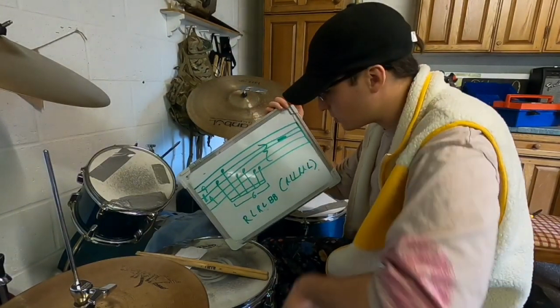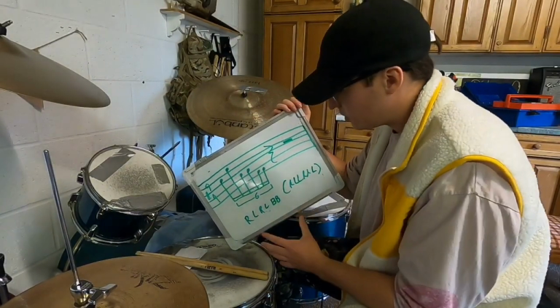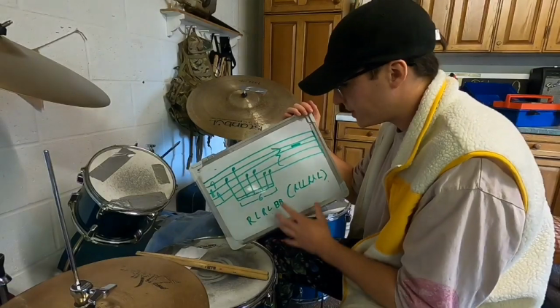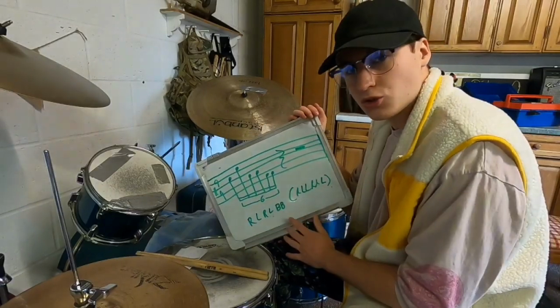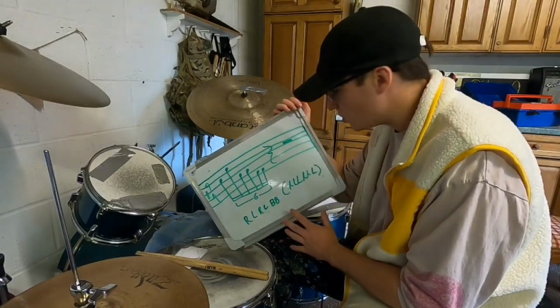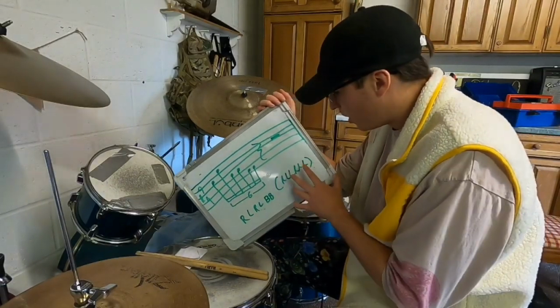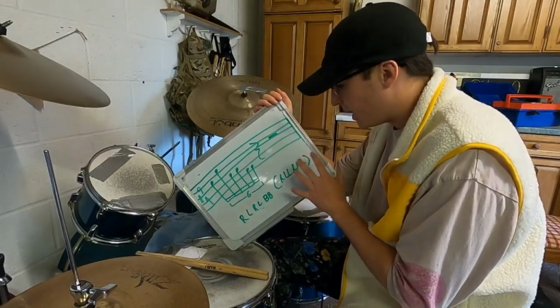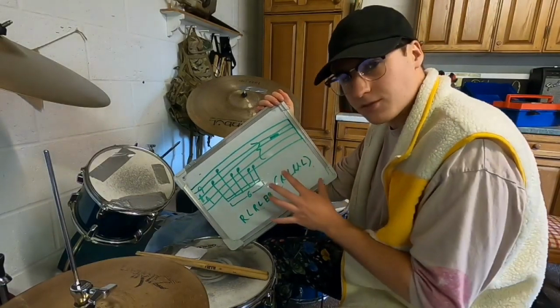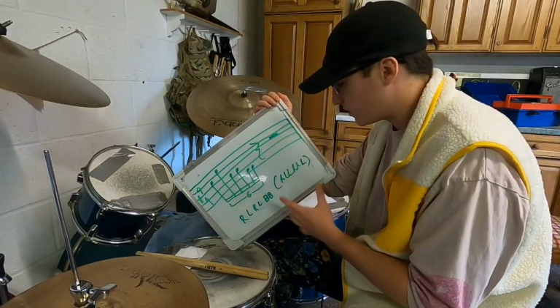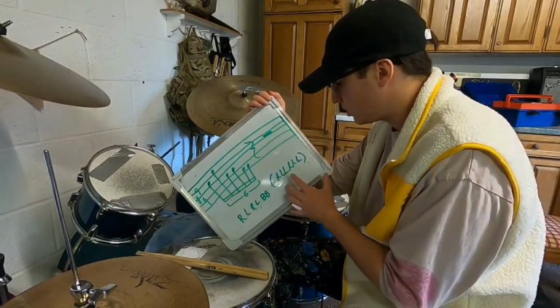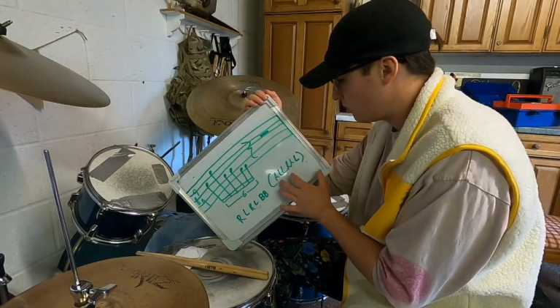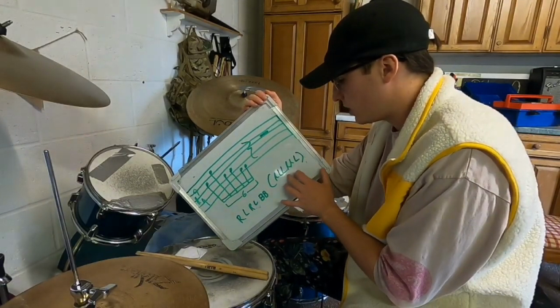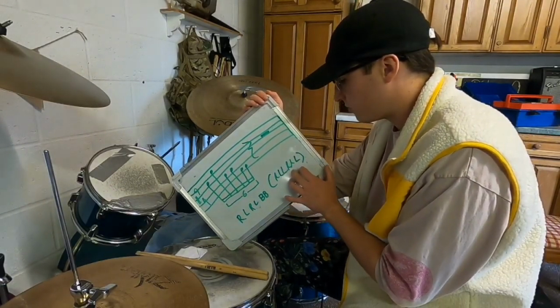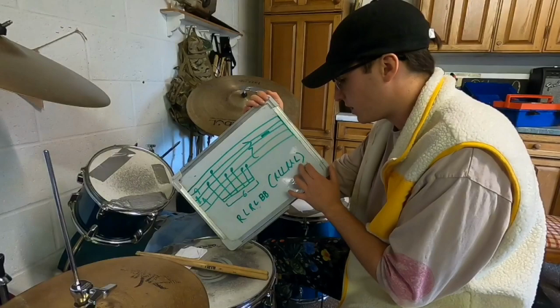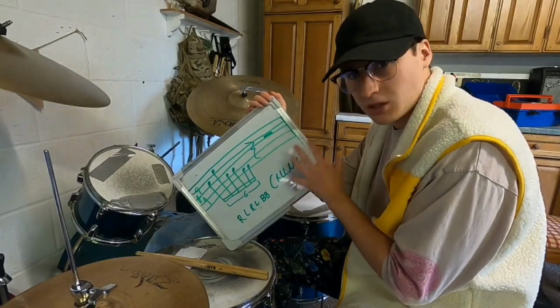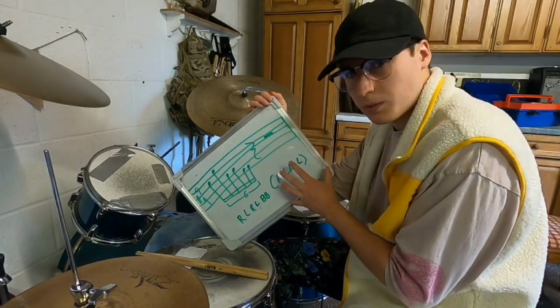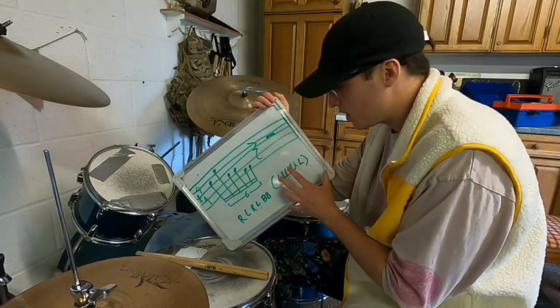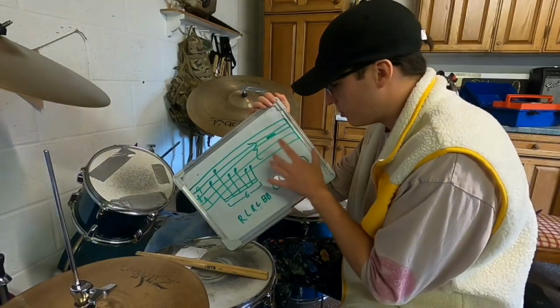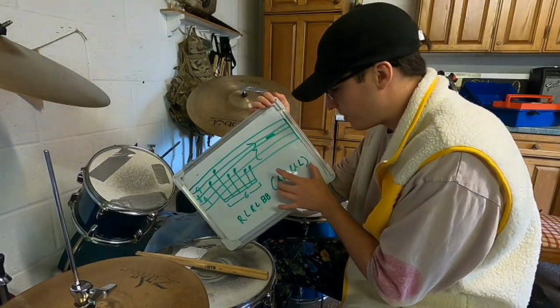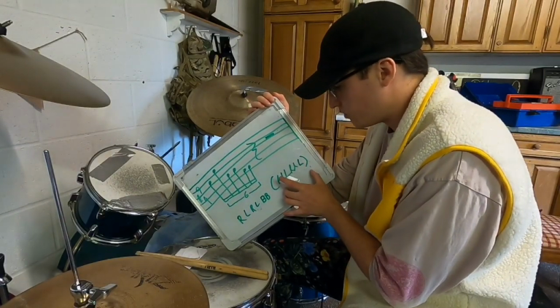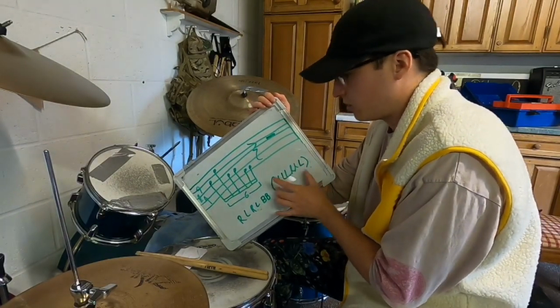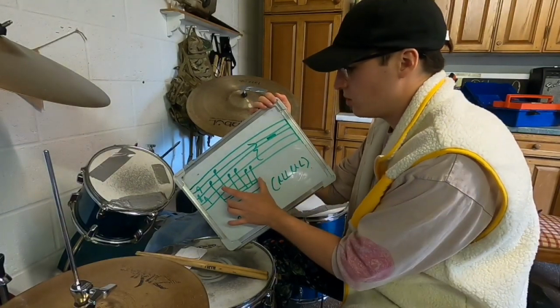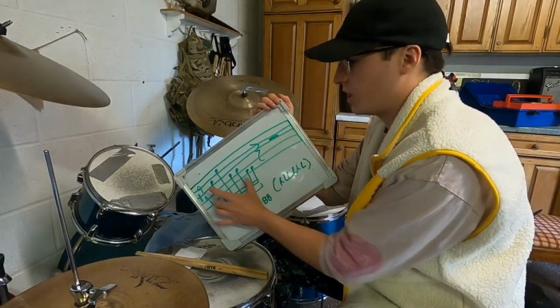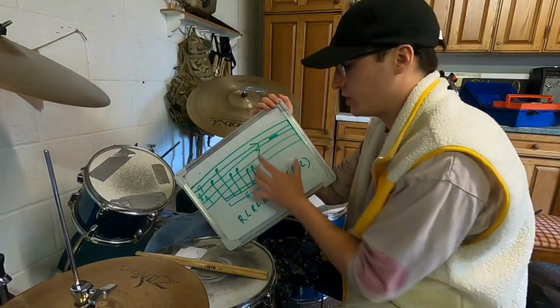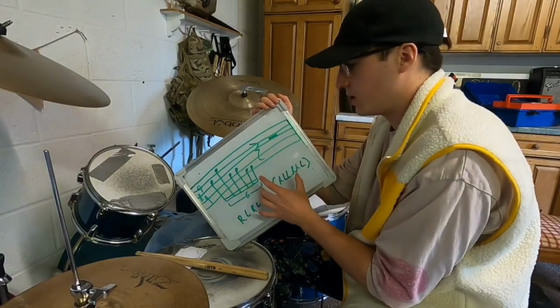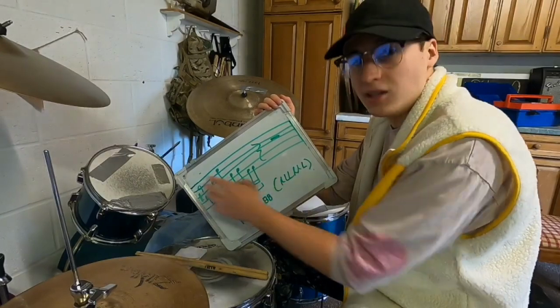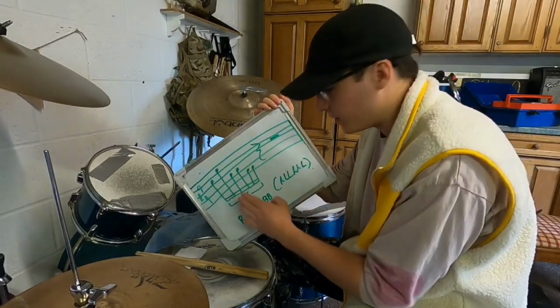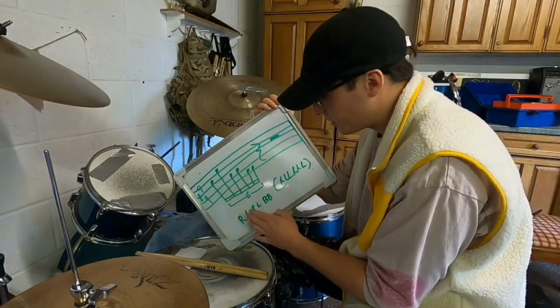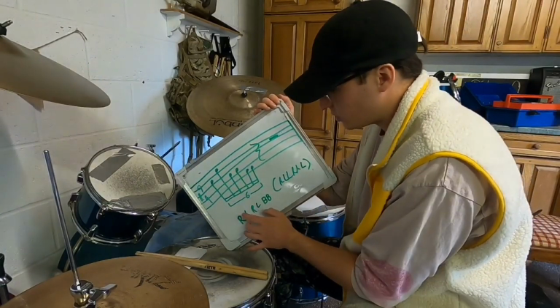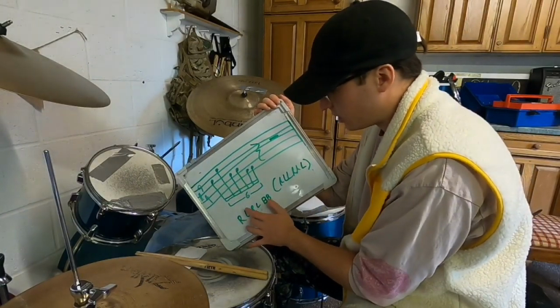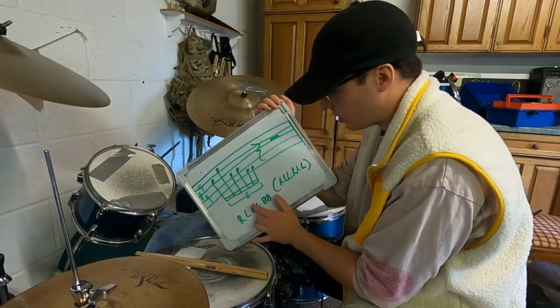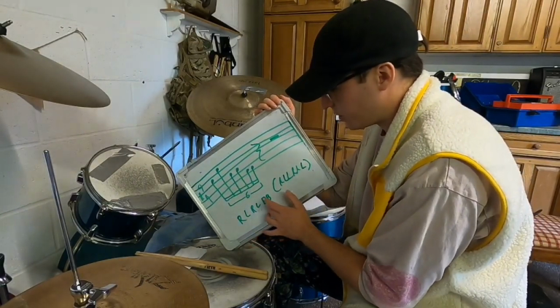So what we're gonna be covering today is a six stroke roll, but a different version of it. The six stroke roll is right left left right right left, but we don't need to worry about that — we're using the same rhythm of the six stroke roll but incorporating it around the kit into a fill that uses right left right left bass.